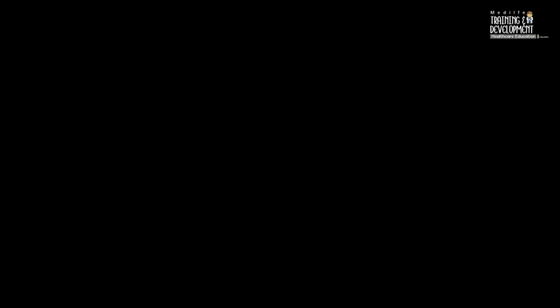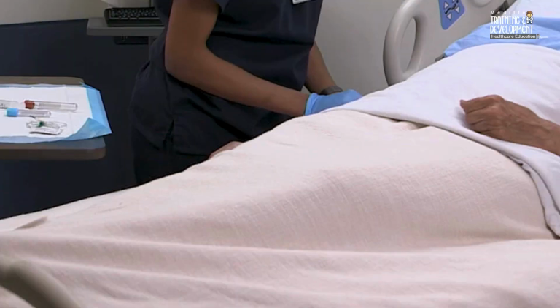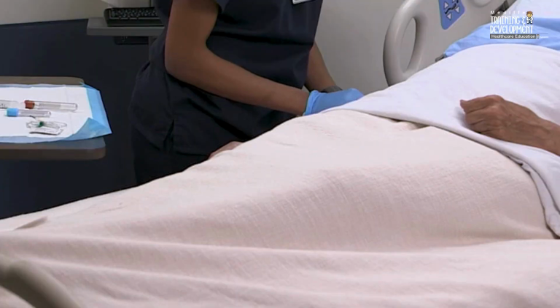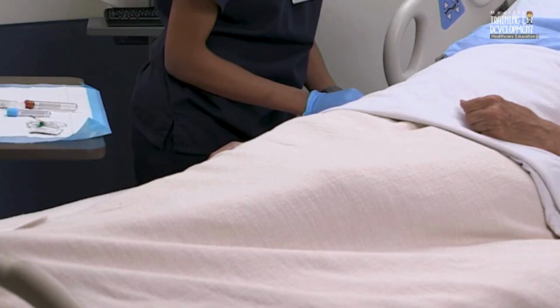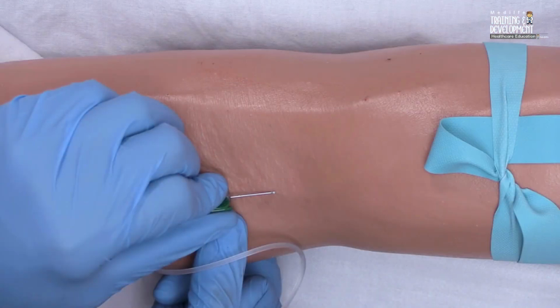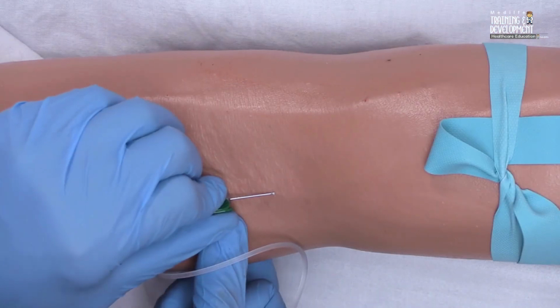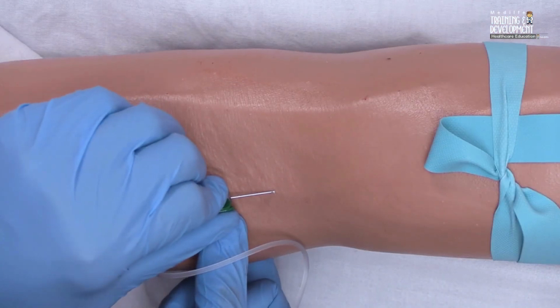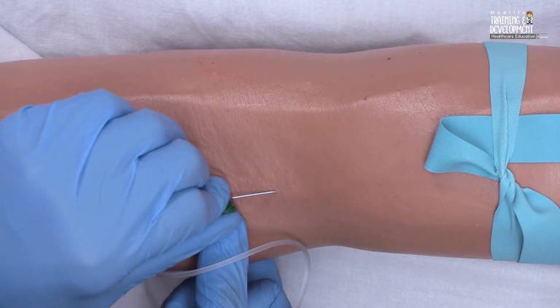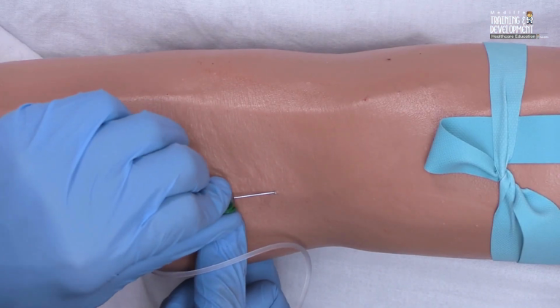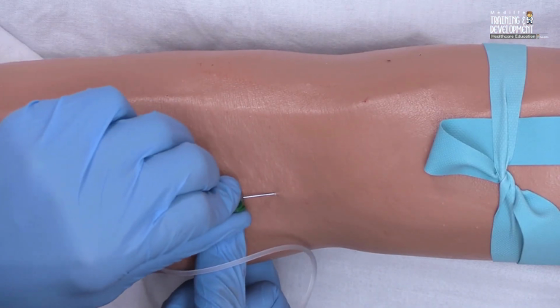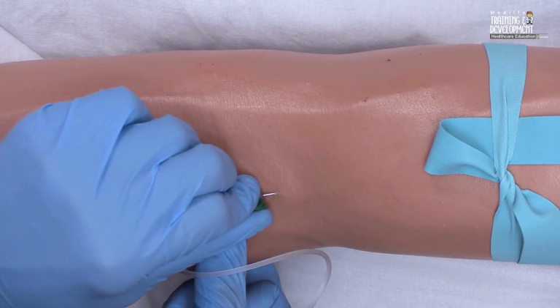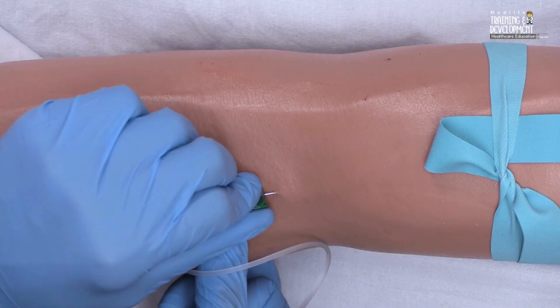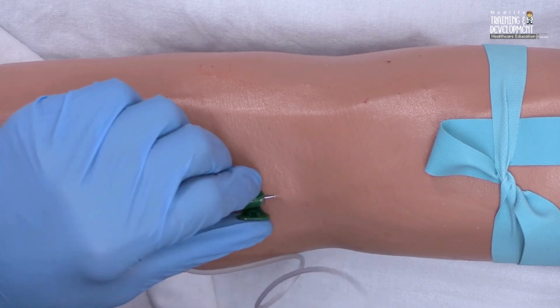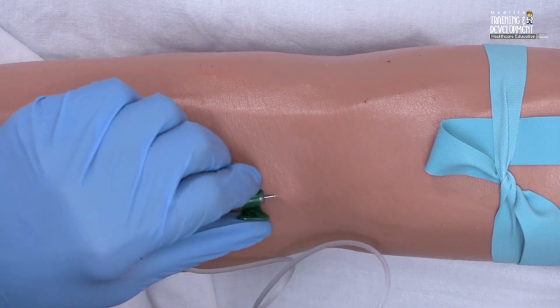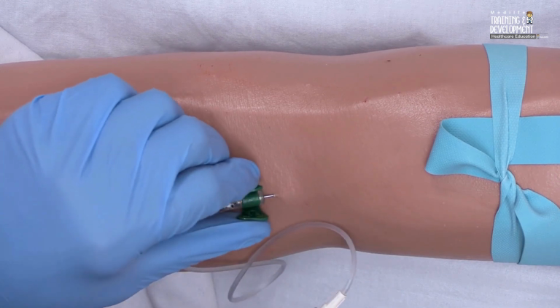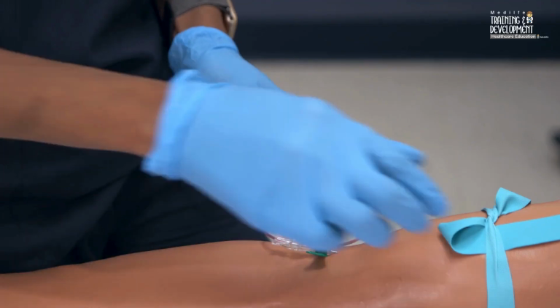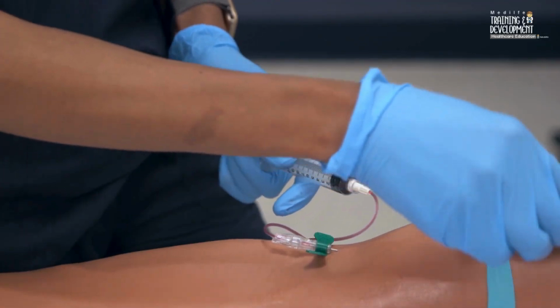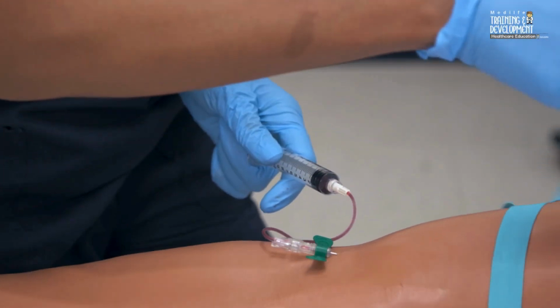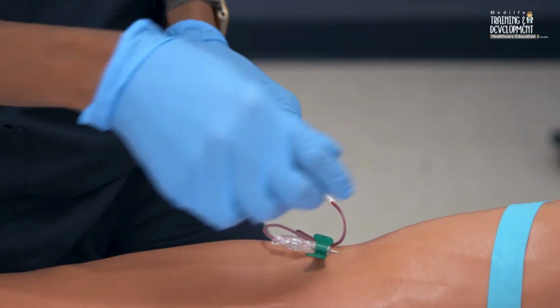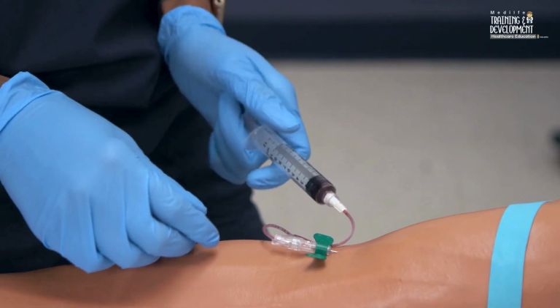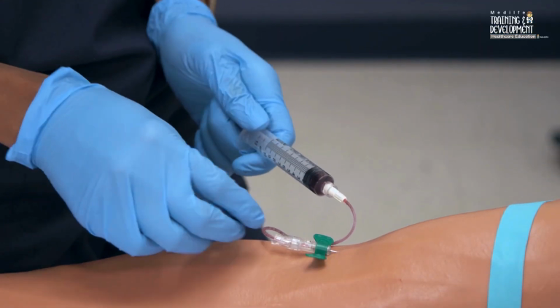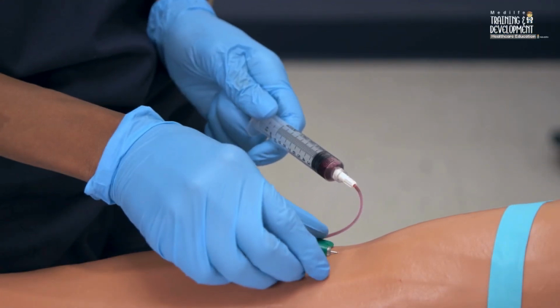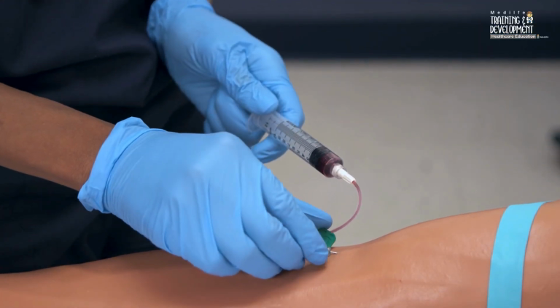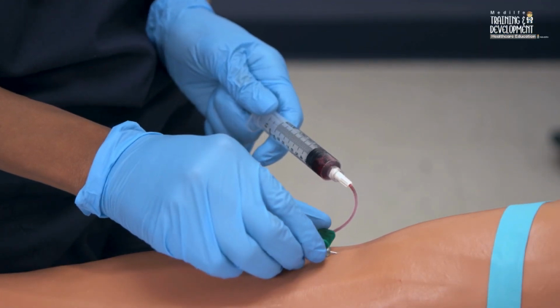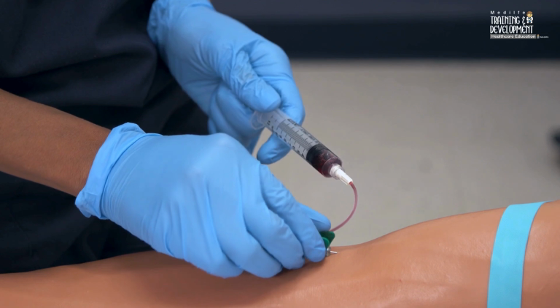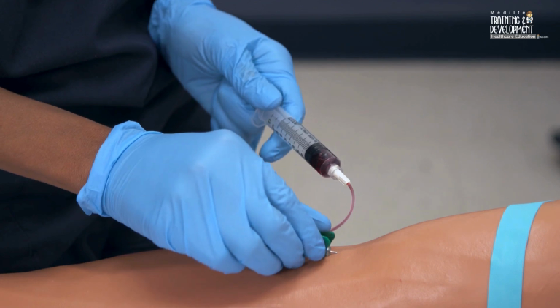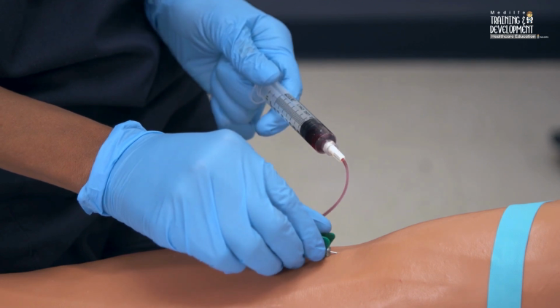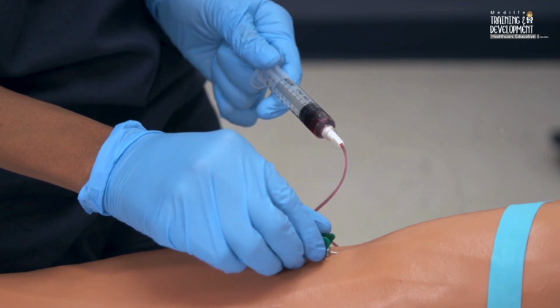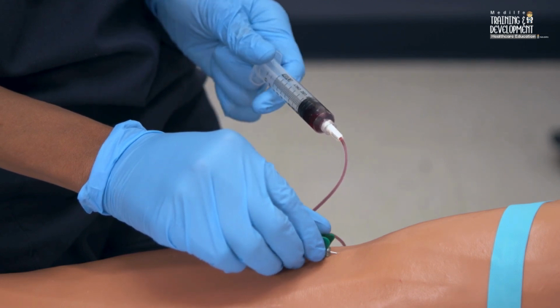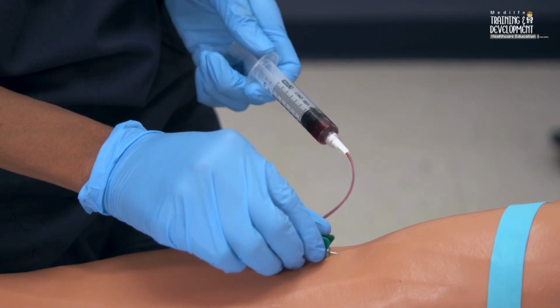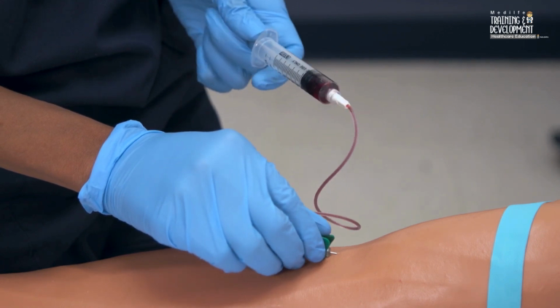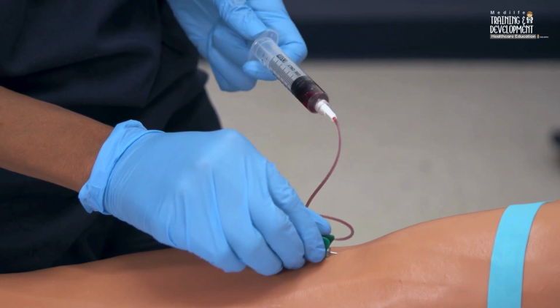Insert the needle into the vein. If you're using a syringe, venous blood will appear in the hub. Withdraw the blood slowly, pulling the plunger of the syringe gently to create steady suction until you obtain the required sample. Pulling the plunger too forcibly will cause the vein to collapse.